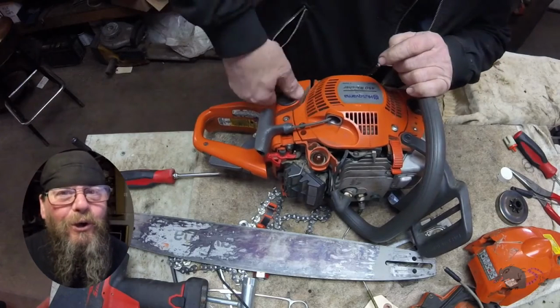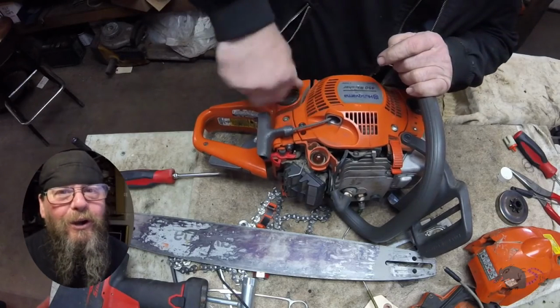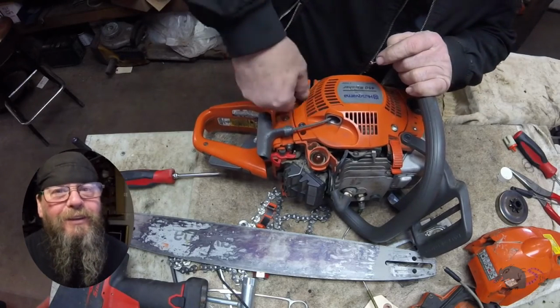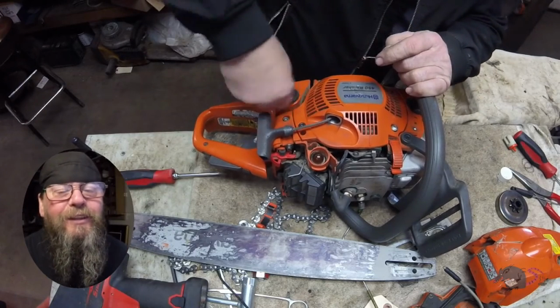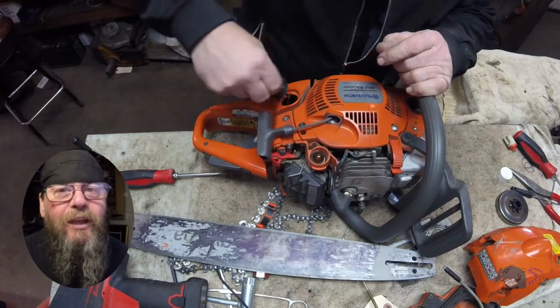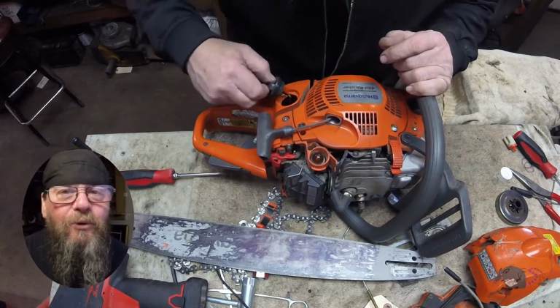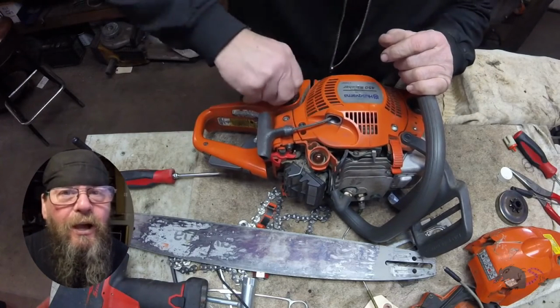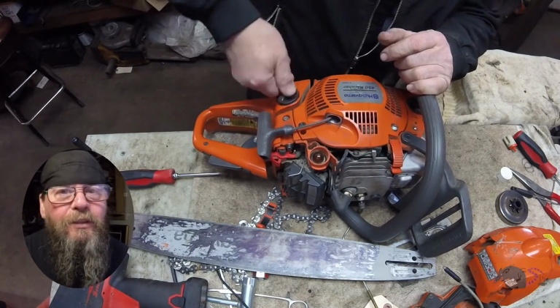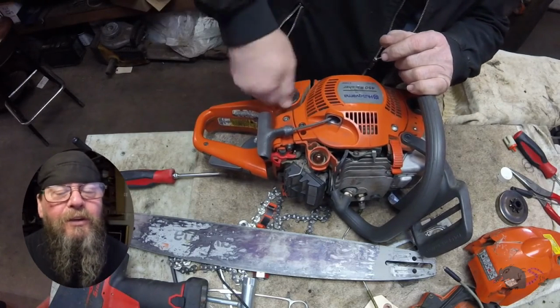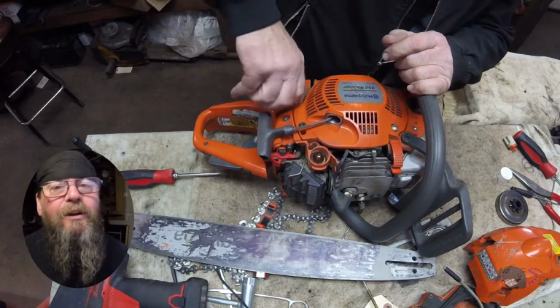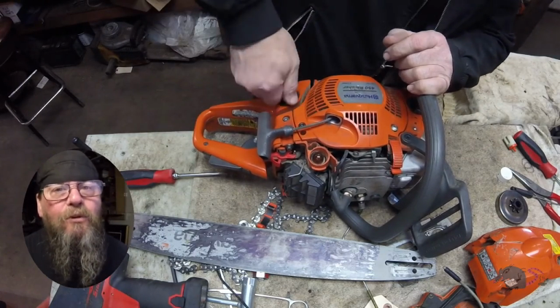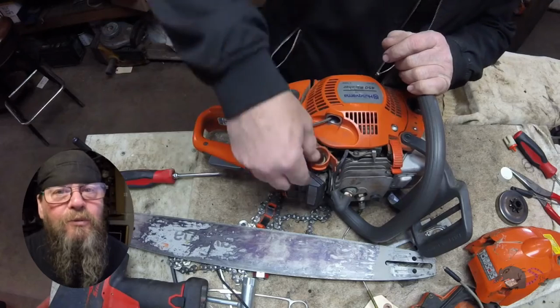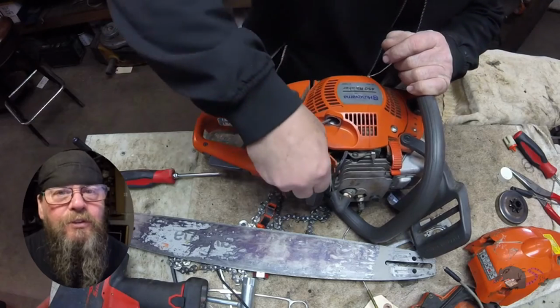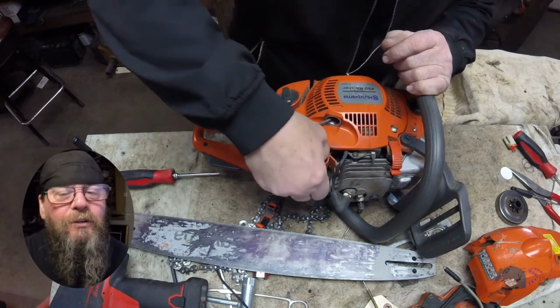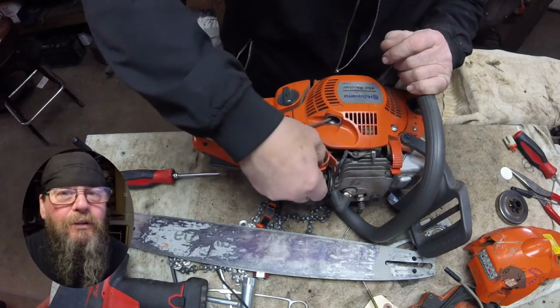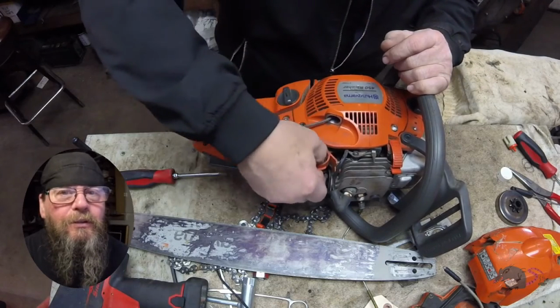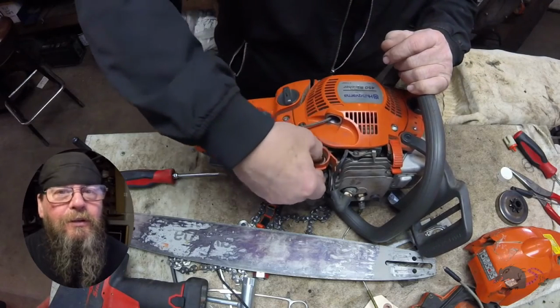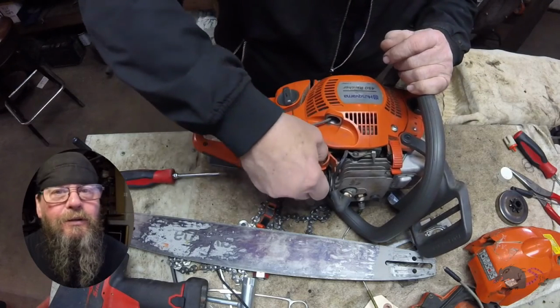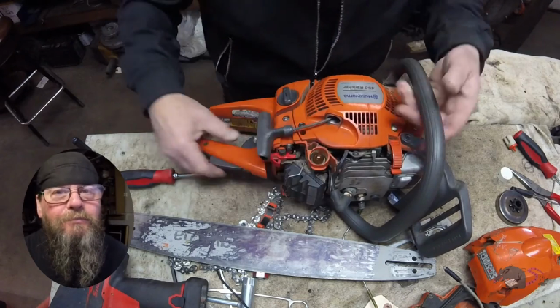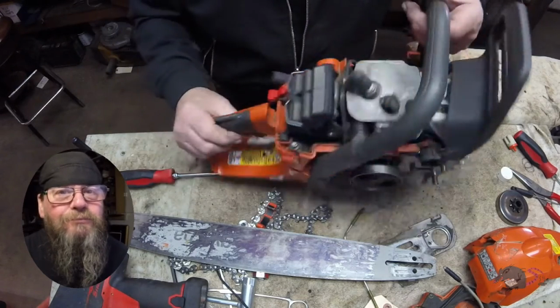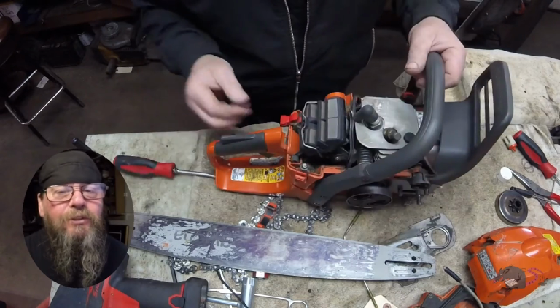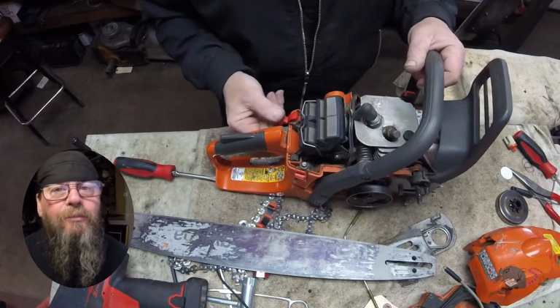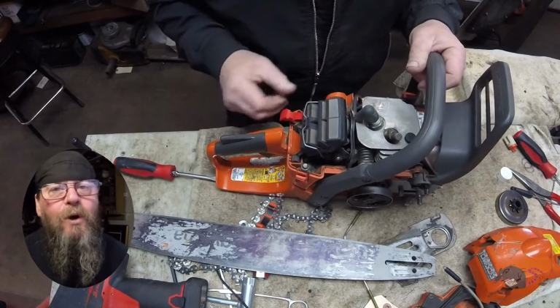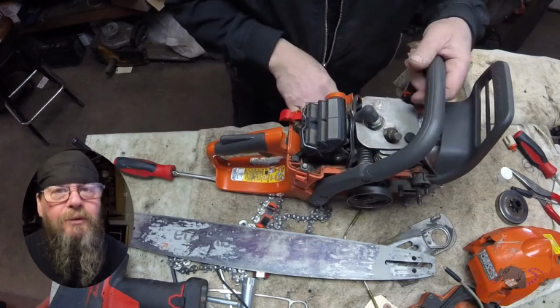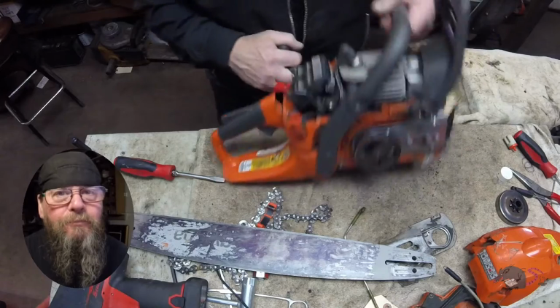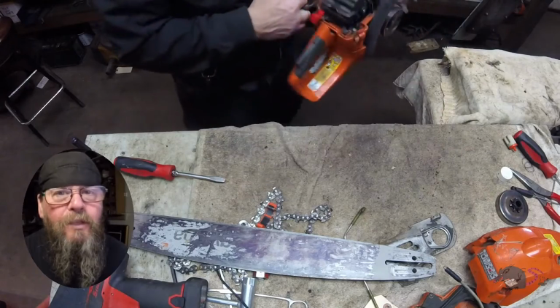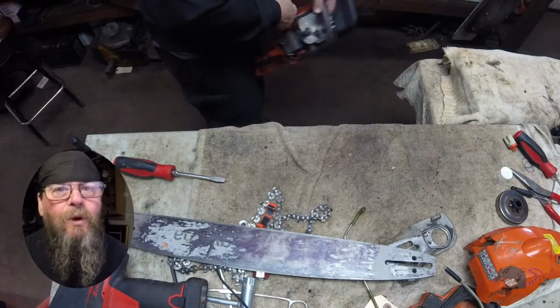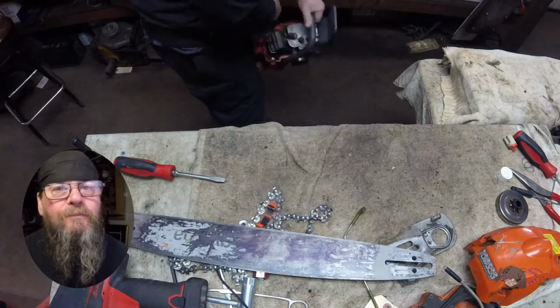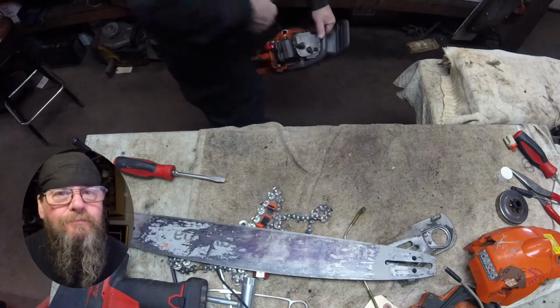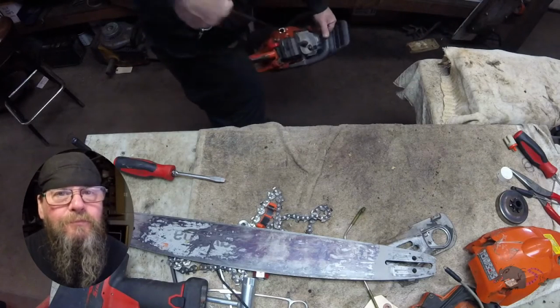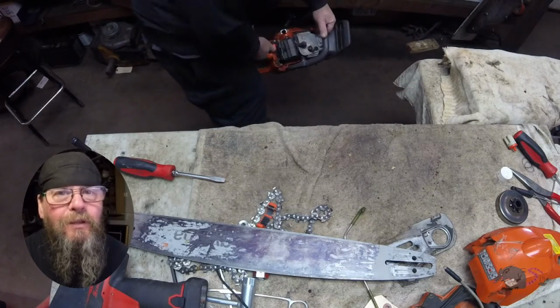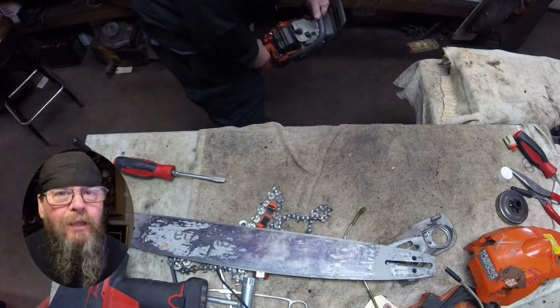Alright, that's all I got for you on the Husqvarna 450 Rancher clutch drum swap. Thanks for watching. Later.